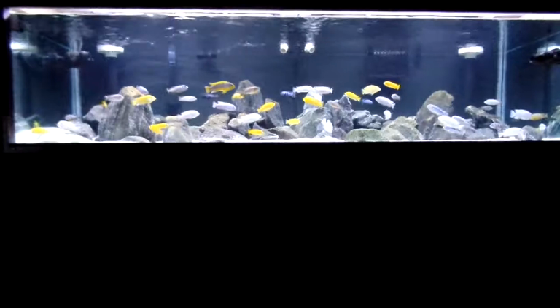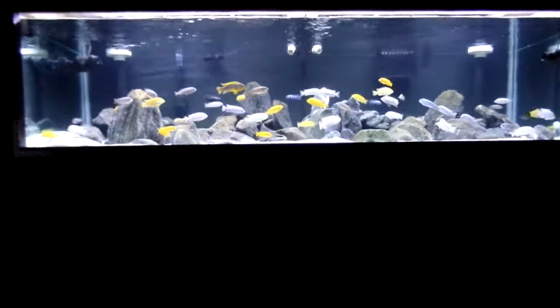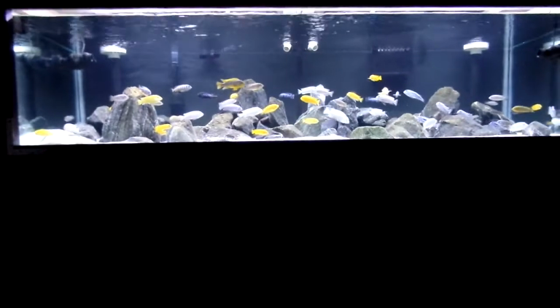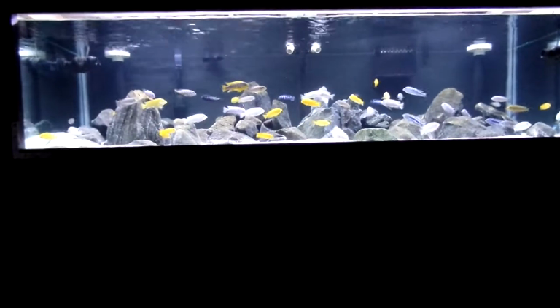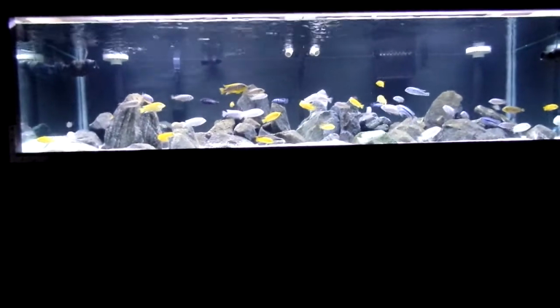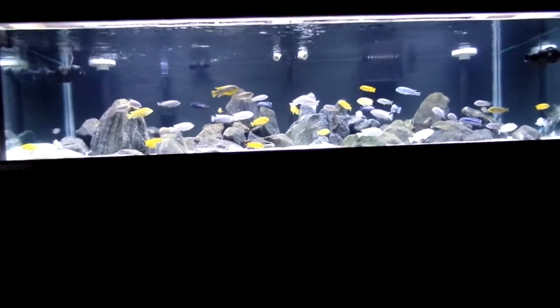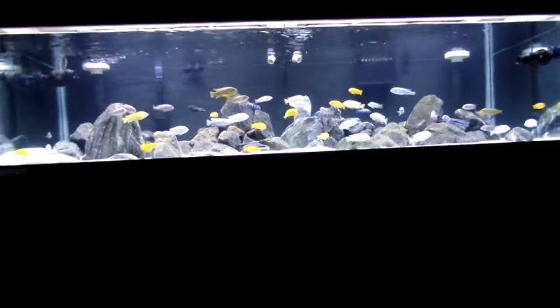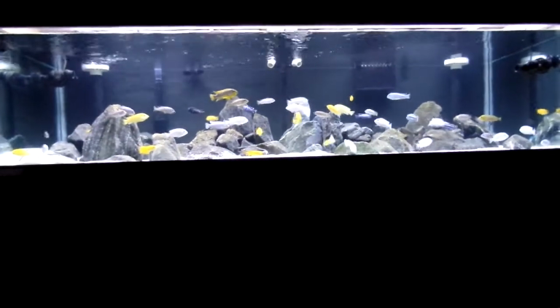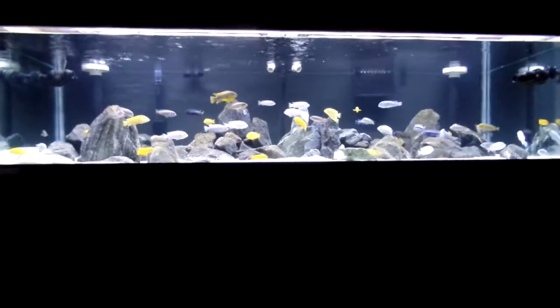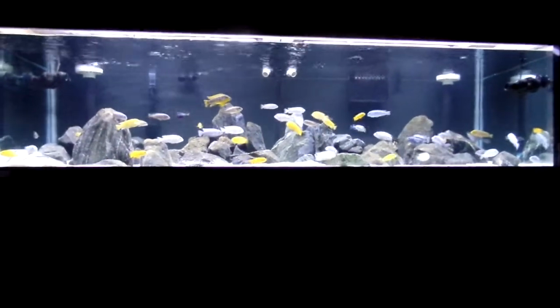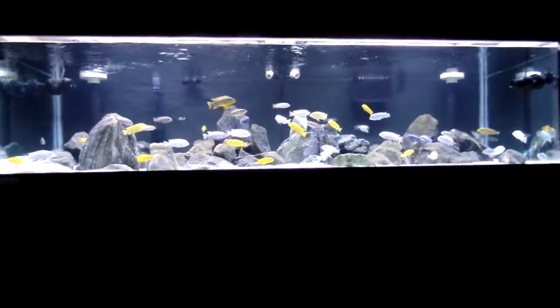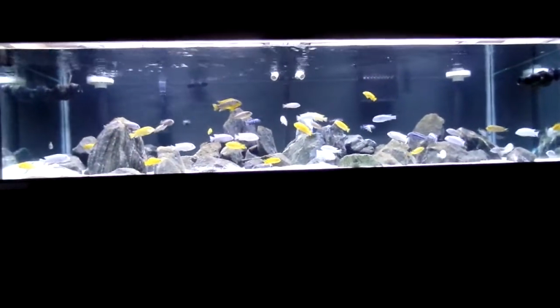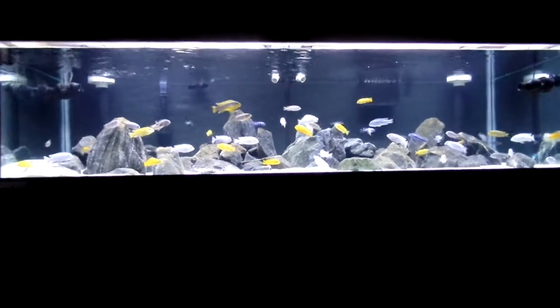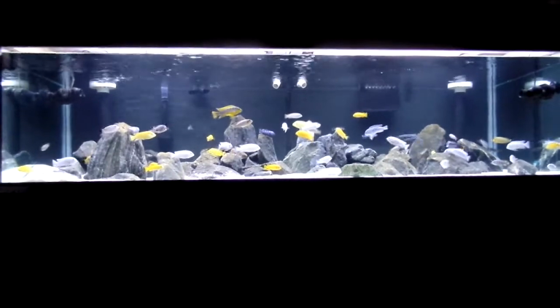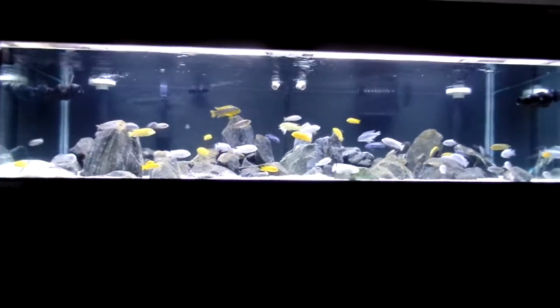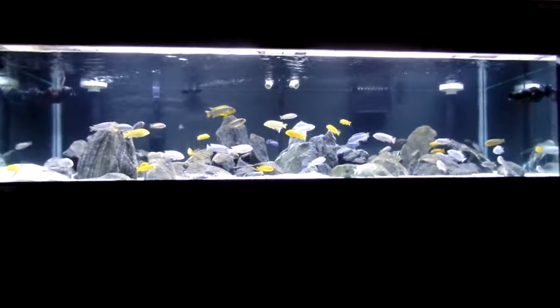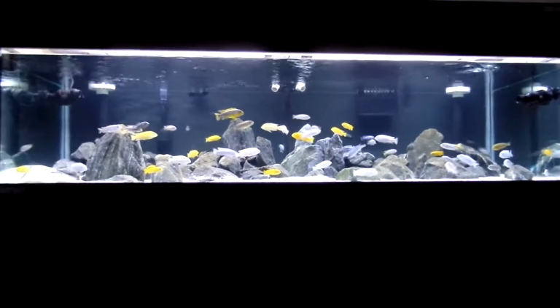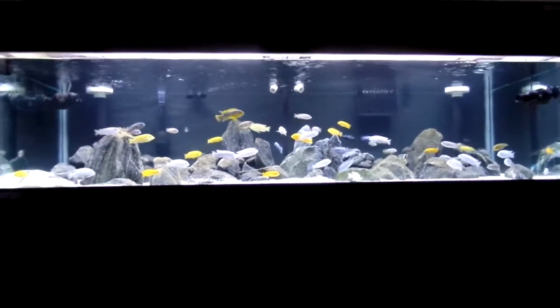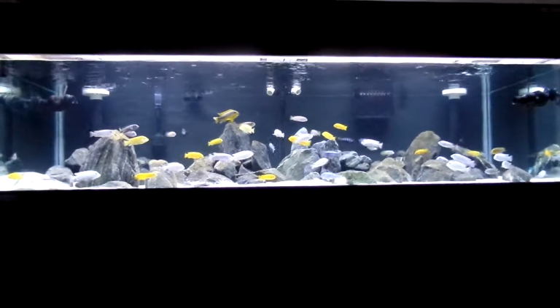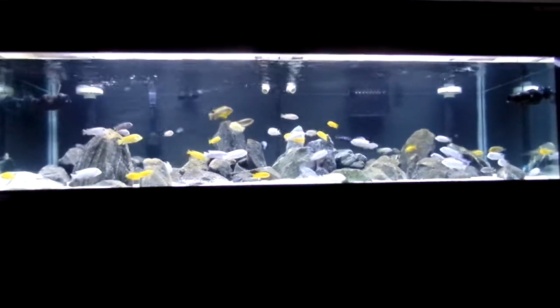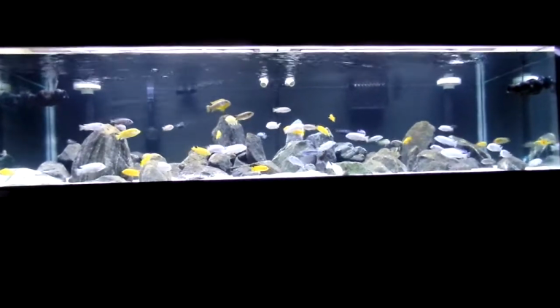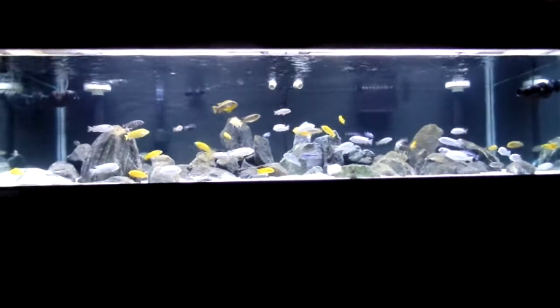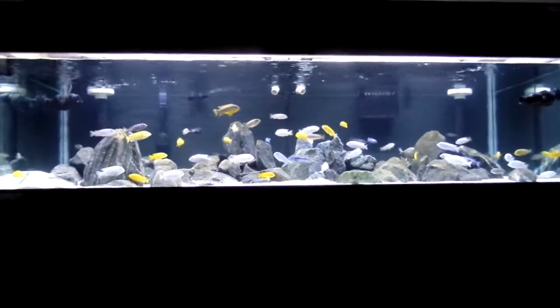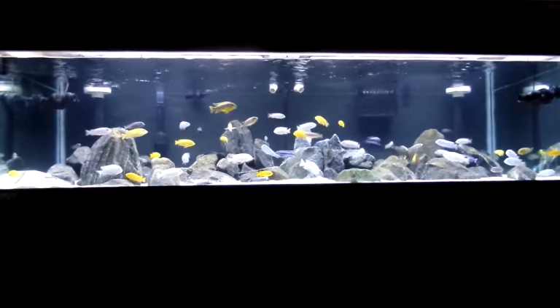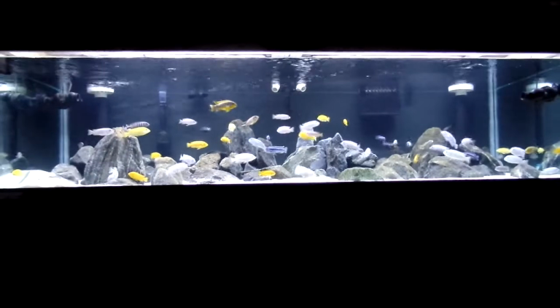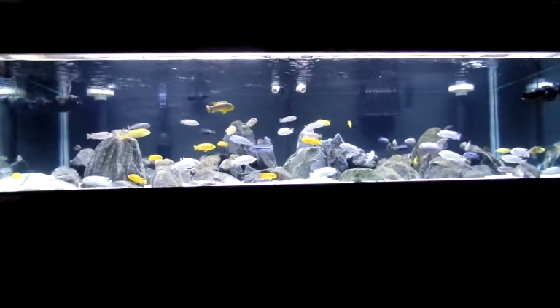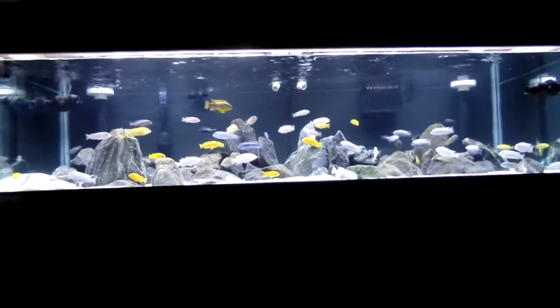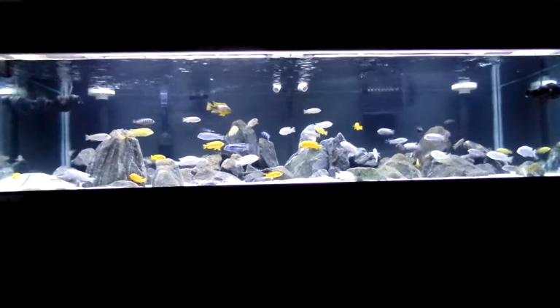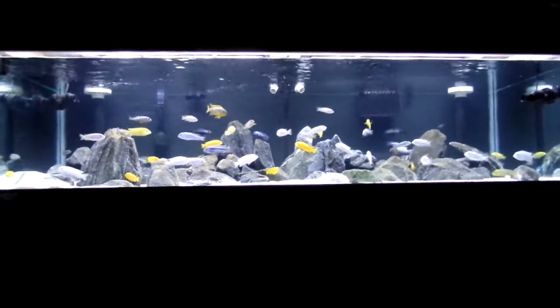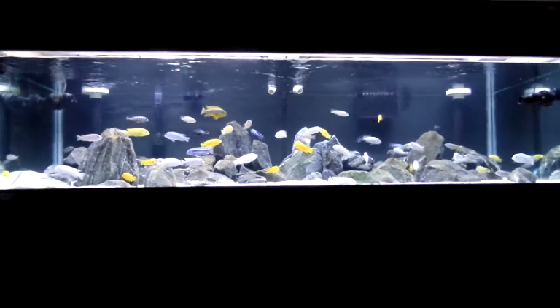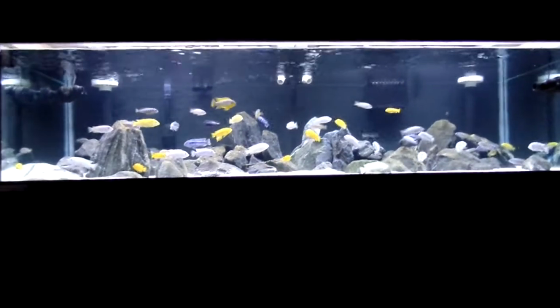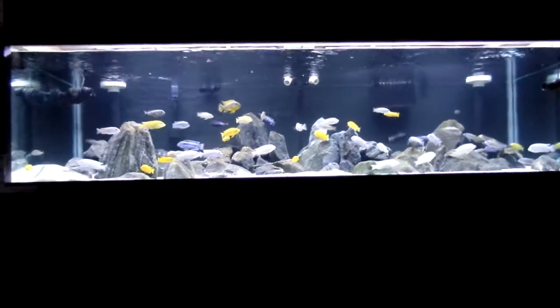Hey YouTube, tonight we're going to do a video about my filtration. I've been talking about this now a couple days. I went ahead and got a SunSun — I thought it was the 404B, but it turned out to be the 304B — but it's still the advertised 525 gallons per hour.